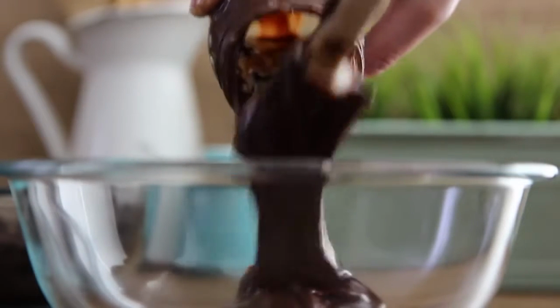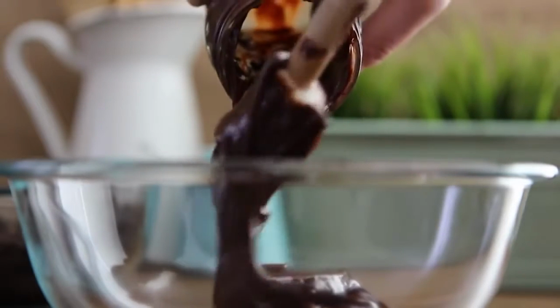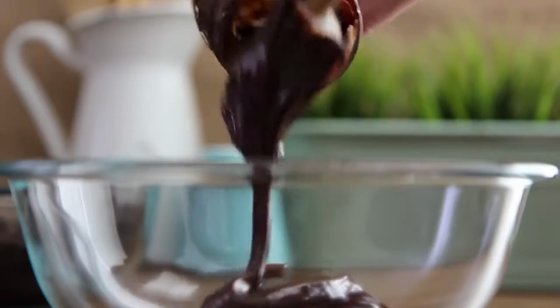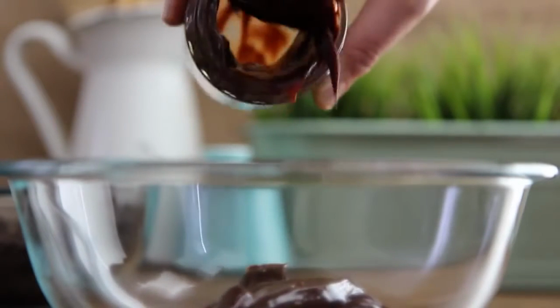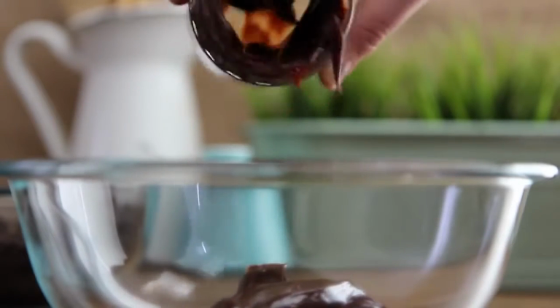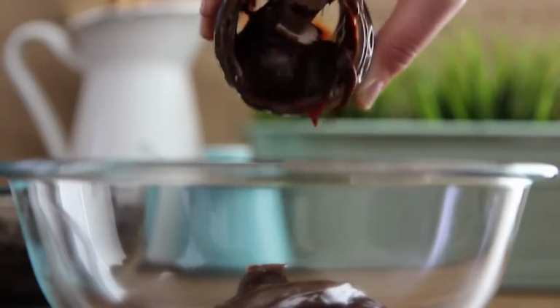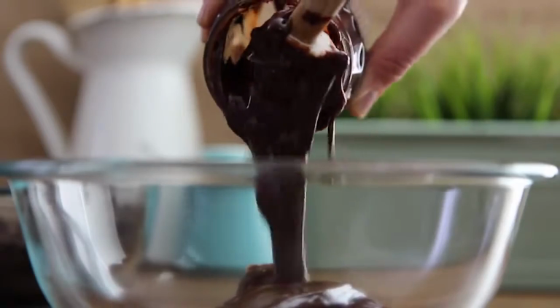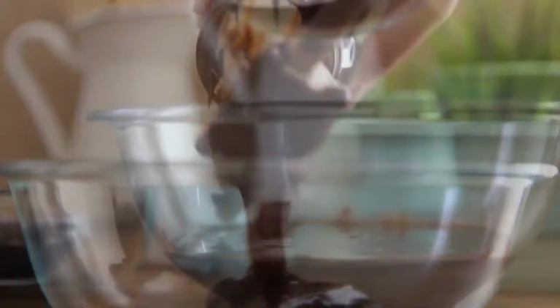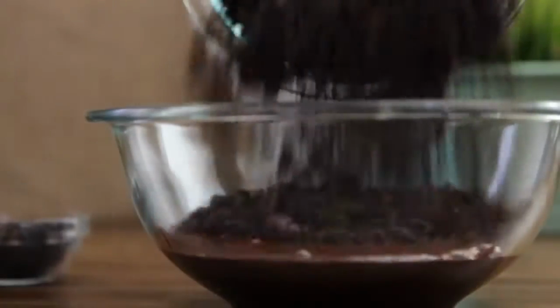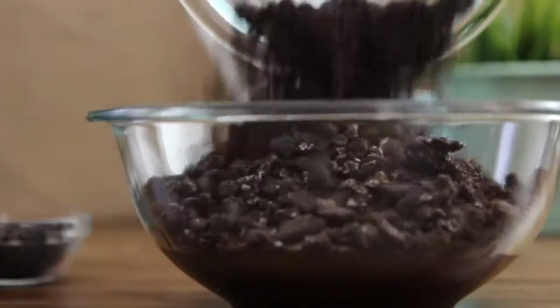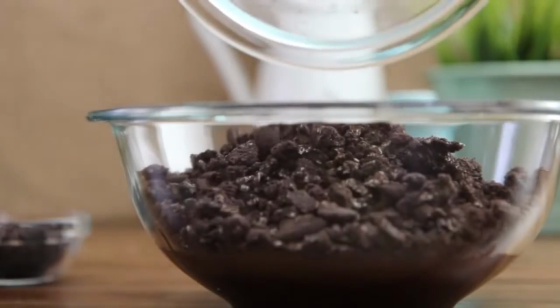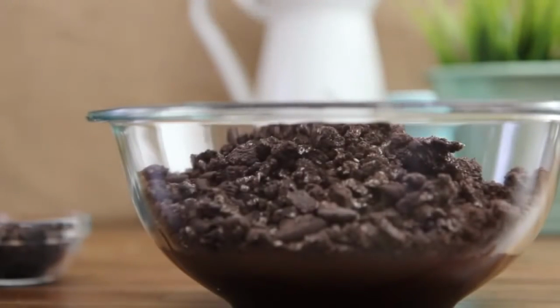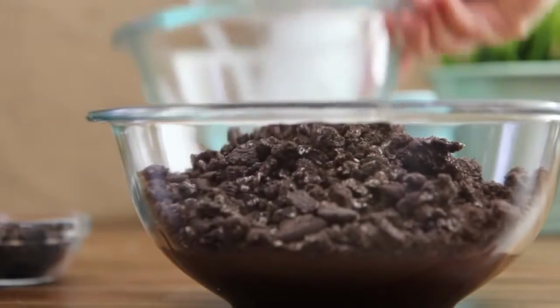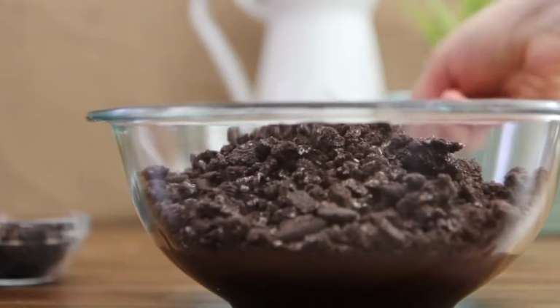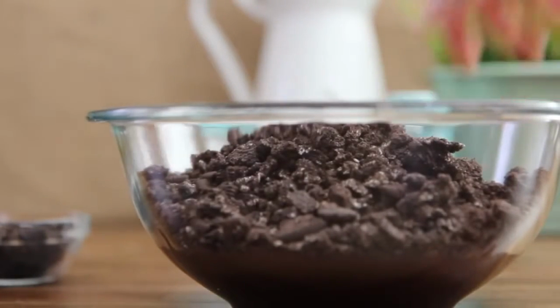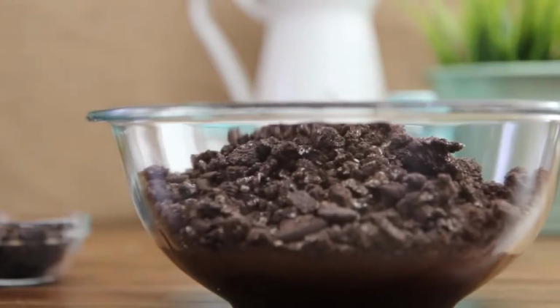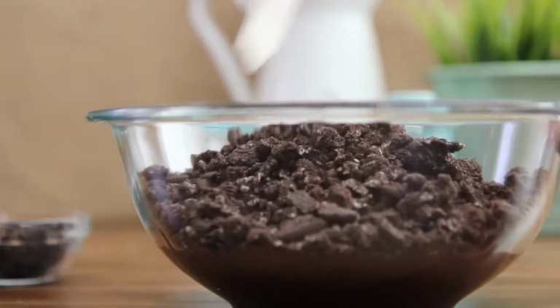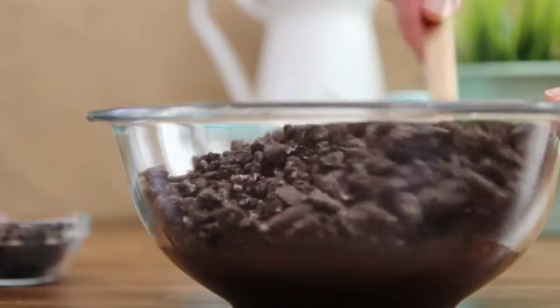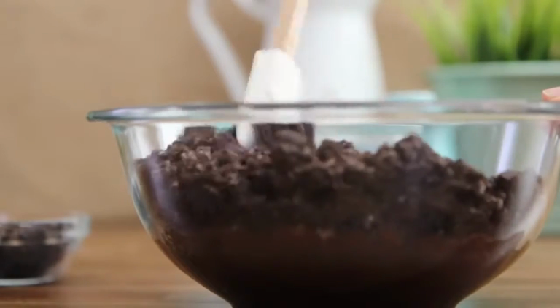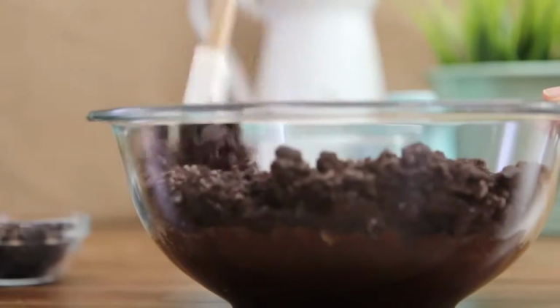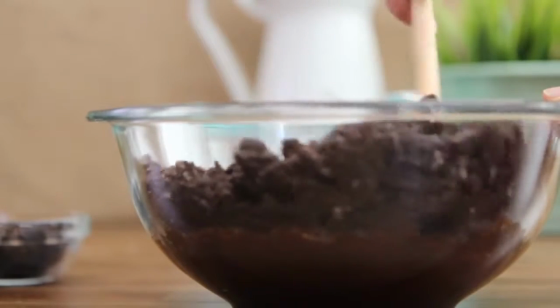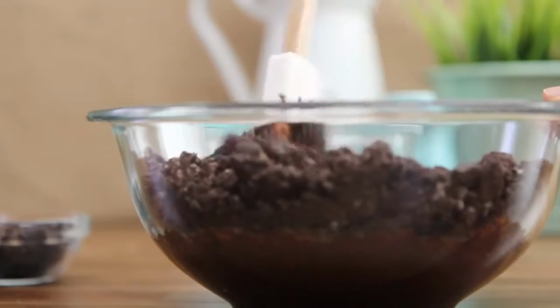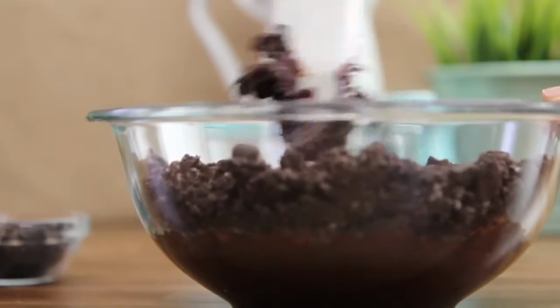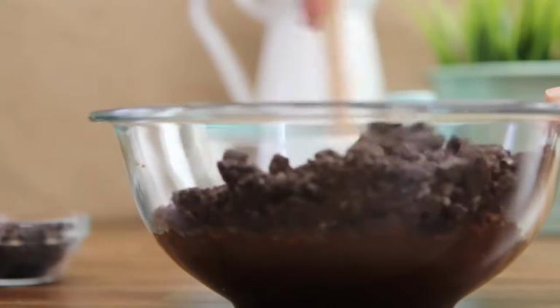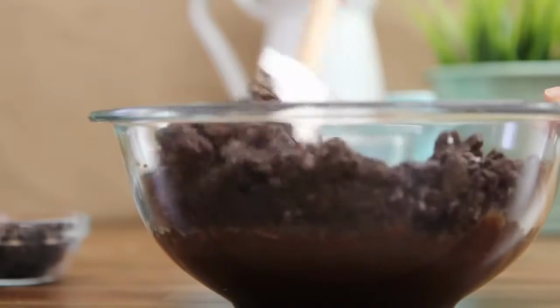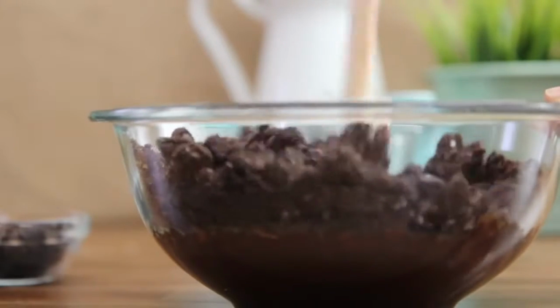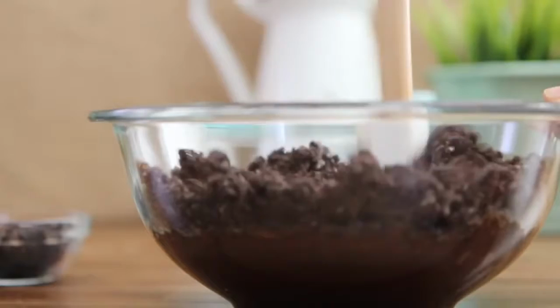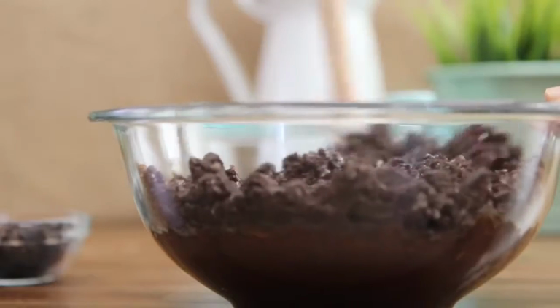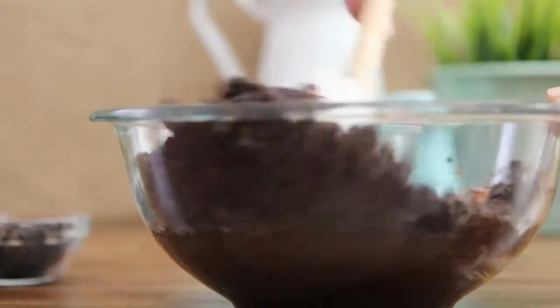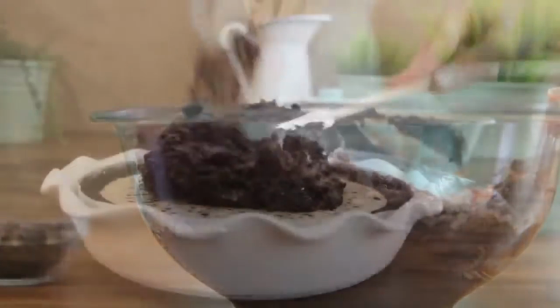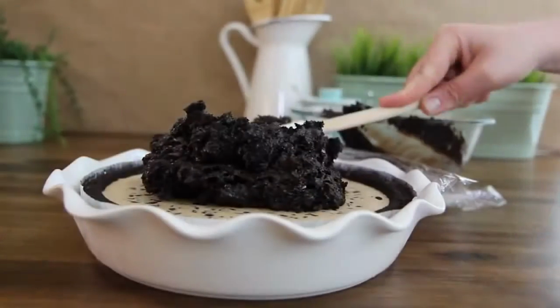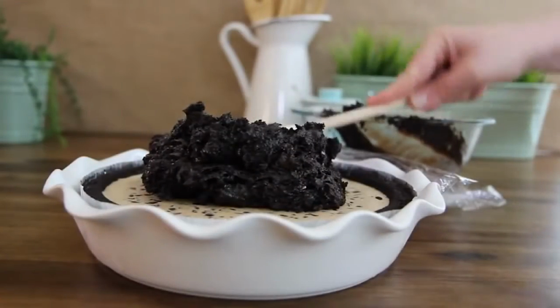Microwave on low until warm and easy to pour, about 30 seconds. Stir in half of an 18-ounce package of crushed chocolate sandwich cookies to the warm fudge, reserving two tablespoons of crushed cookies for the garnish.